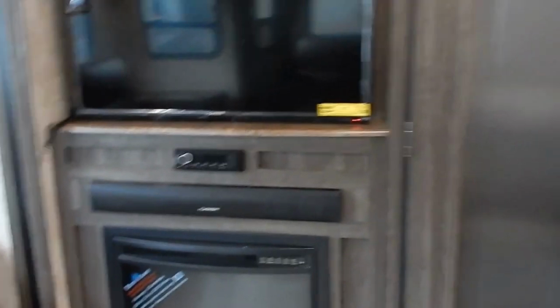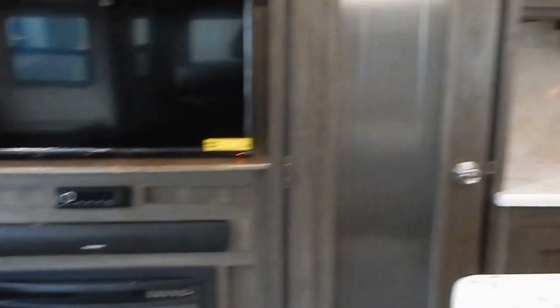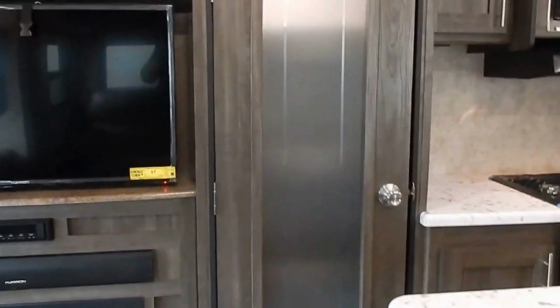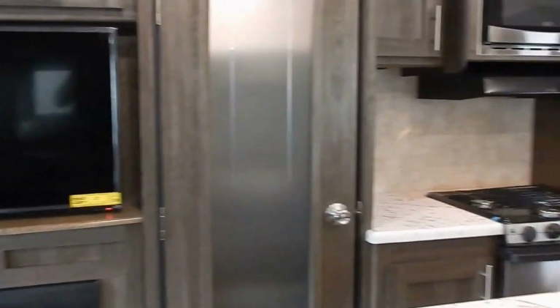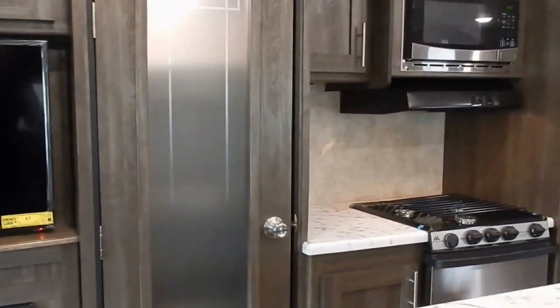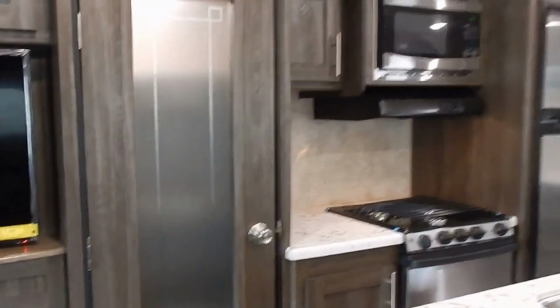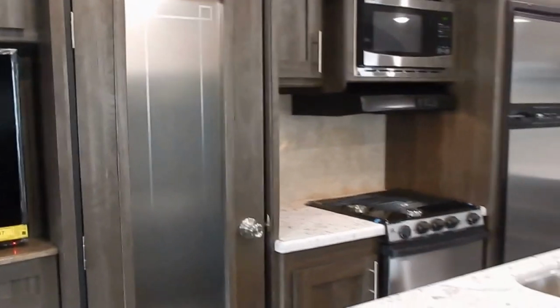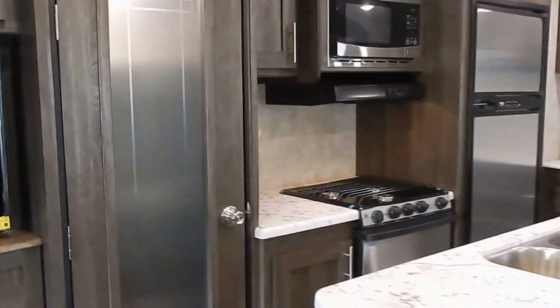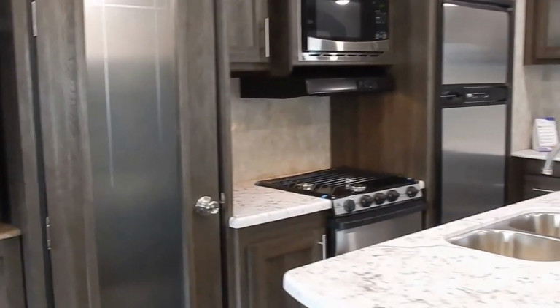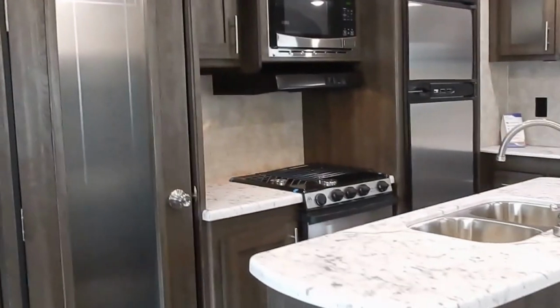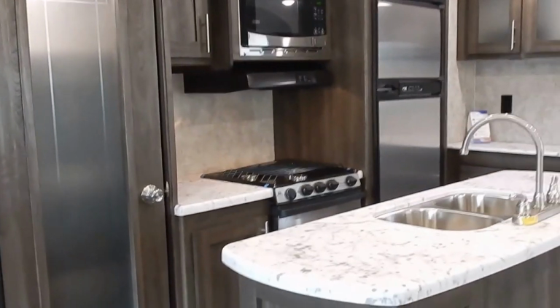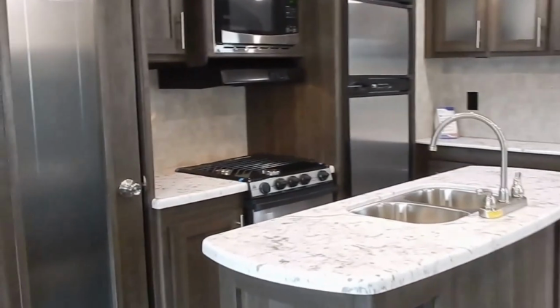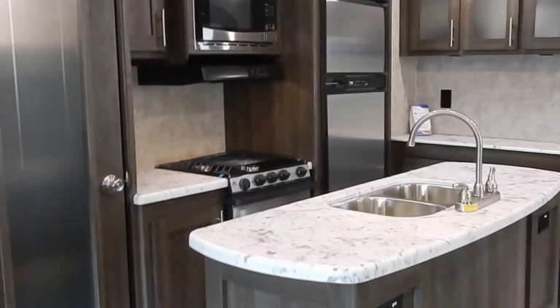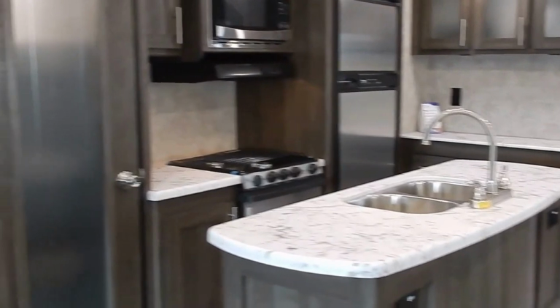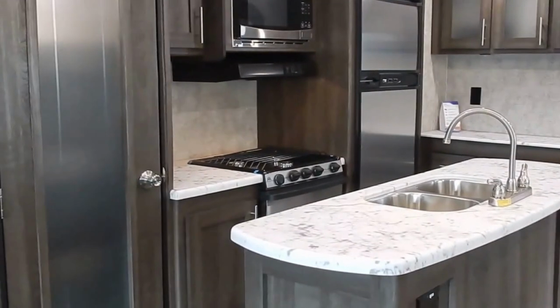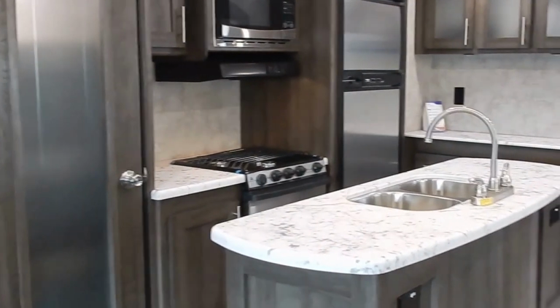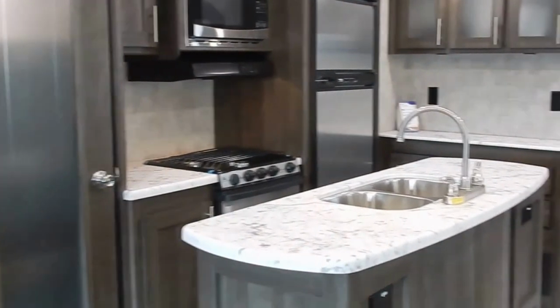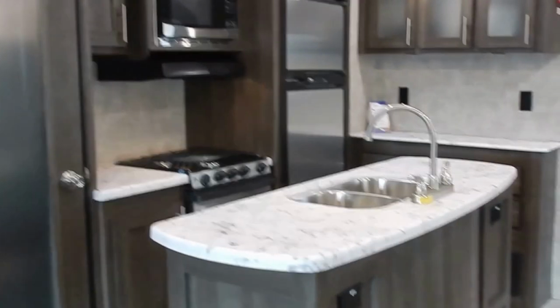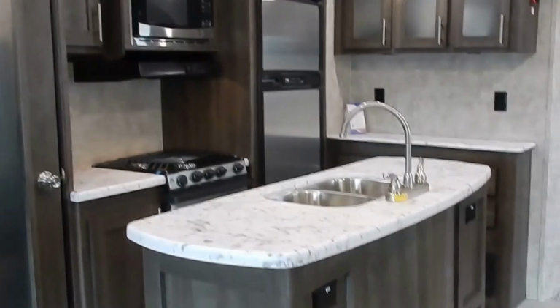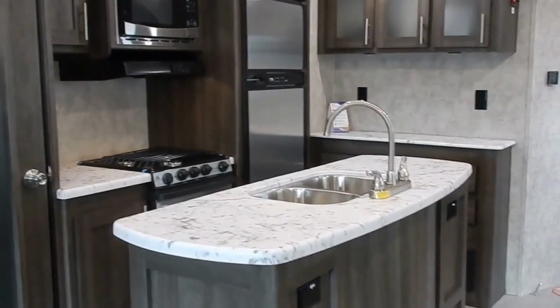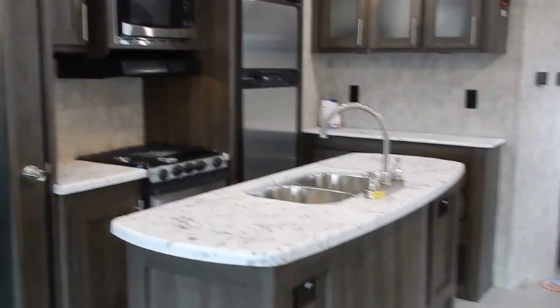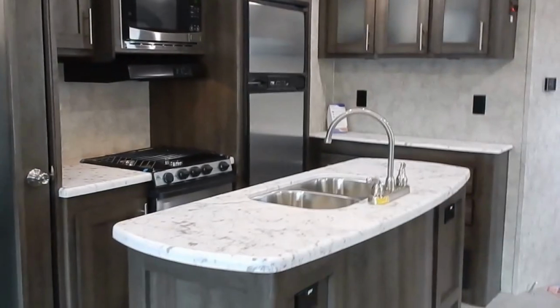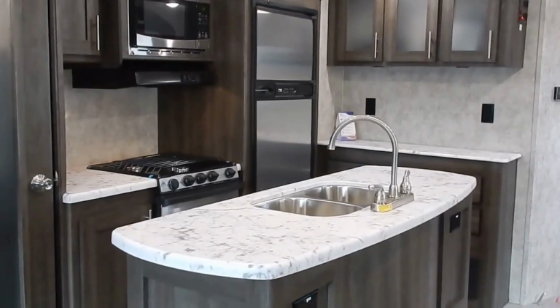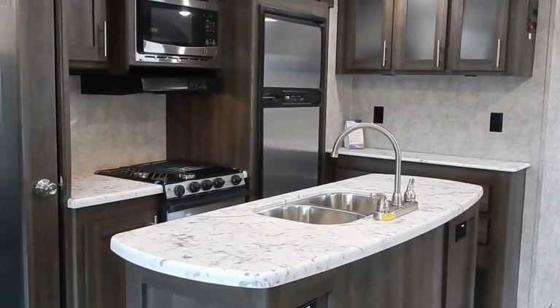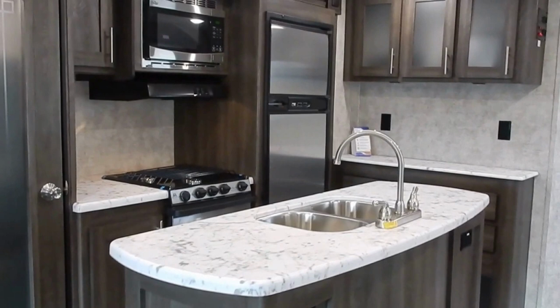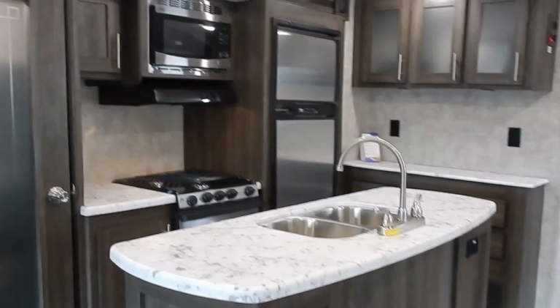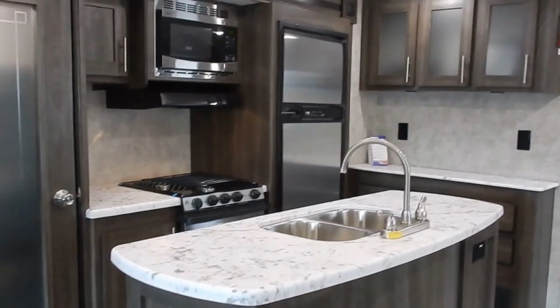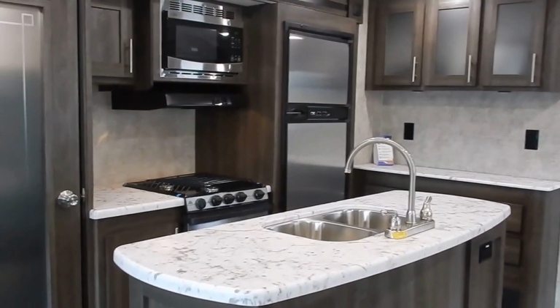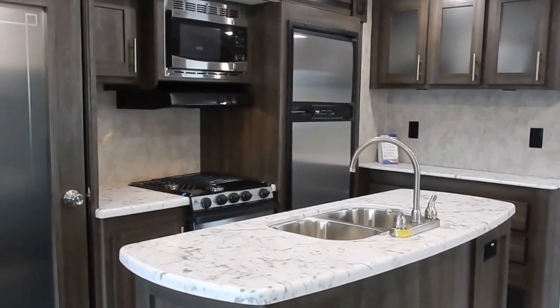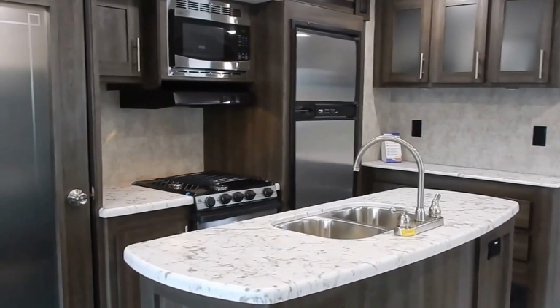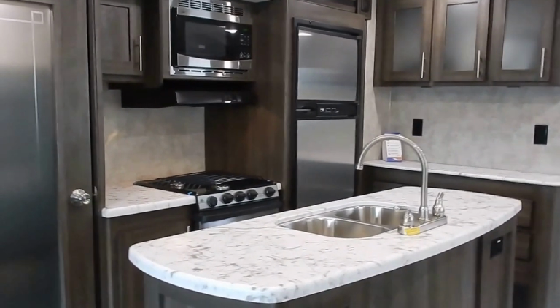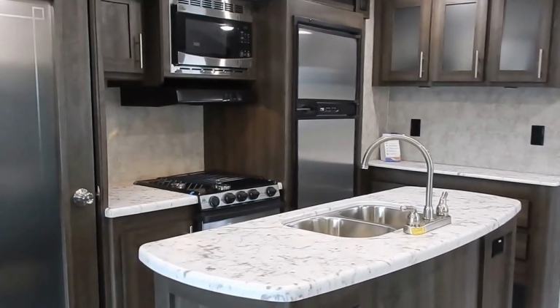This trailer is a 2017 and has all the mid model year changes — lighter cabinet work and different flooring — but it's still the same quality that Highland Ridge RV is known for.